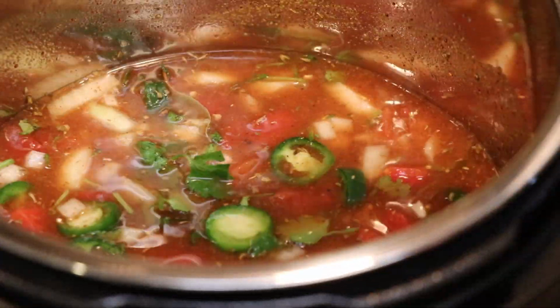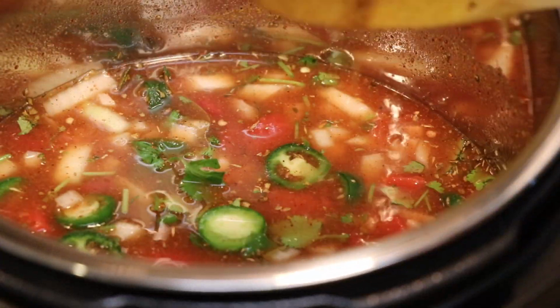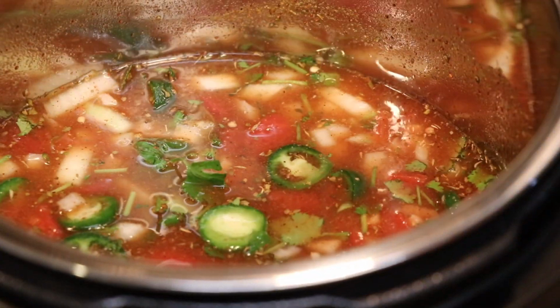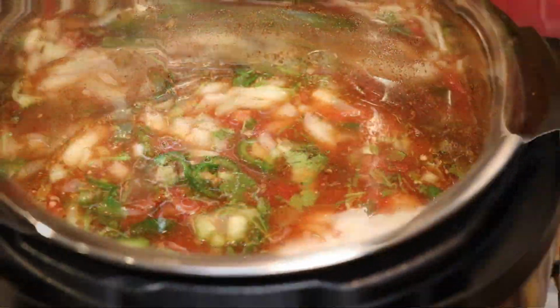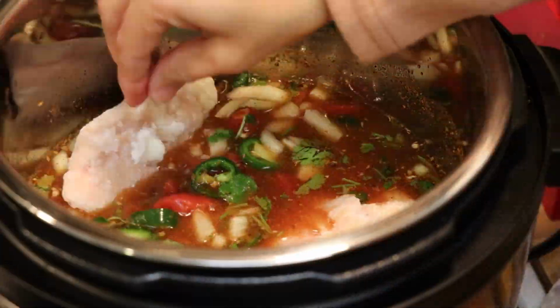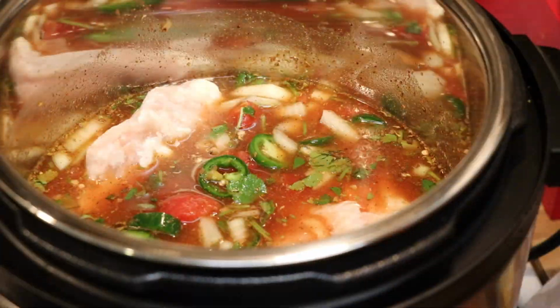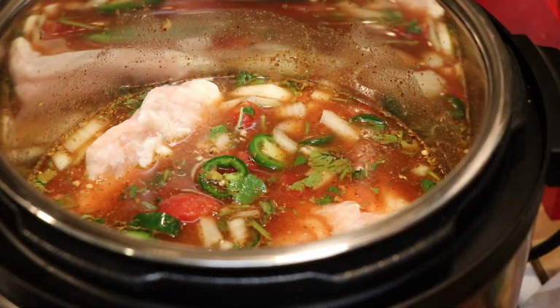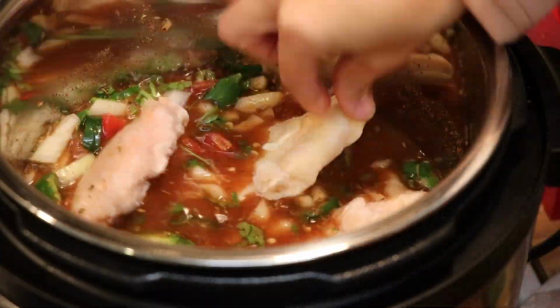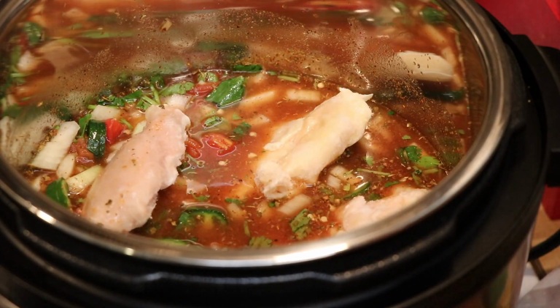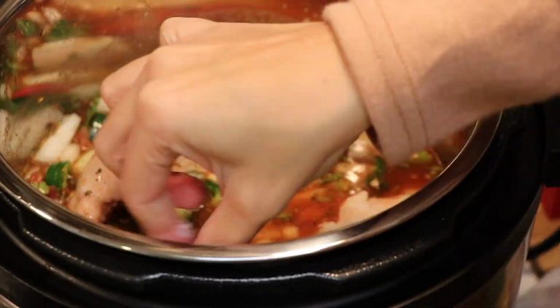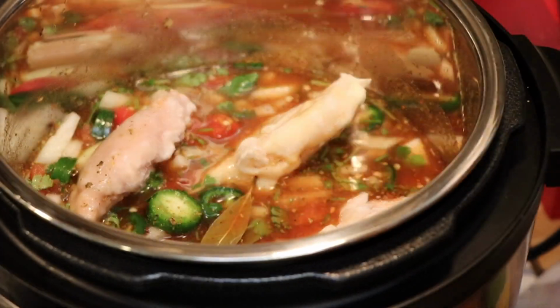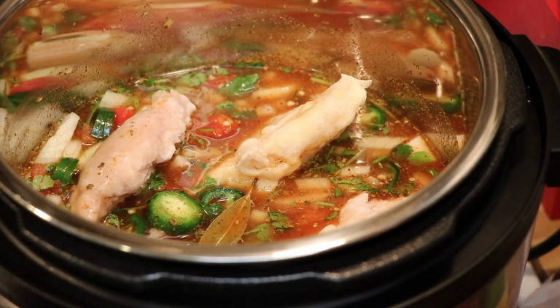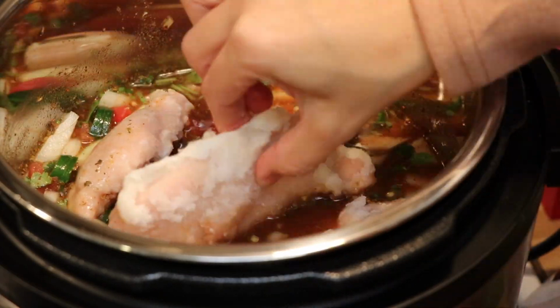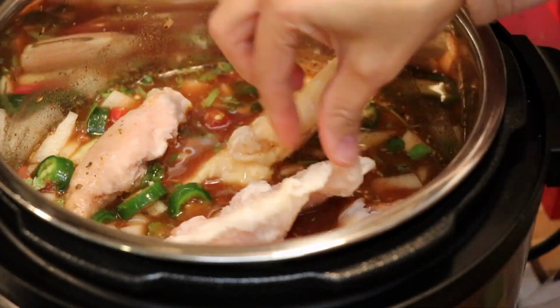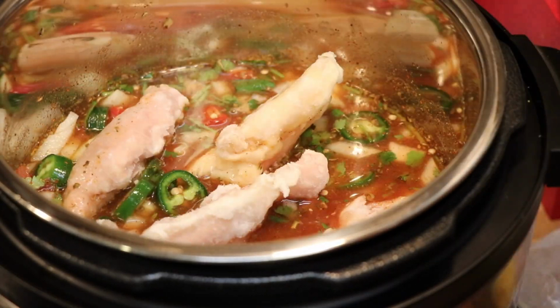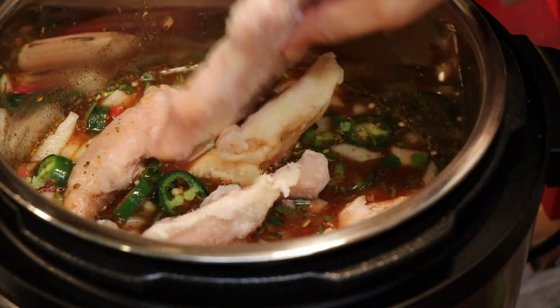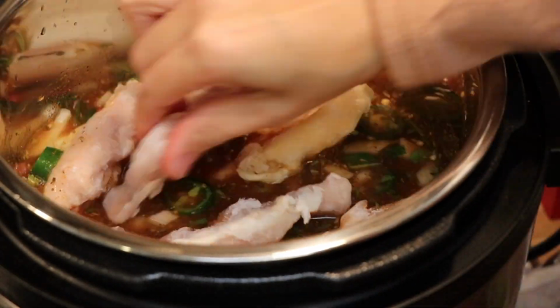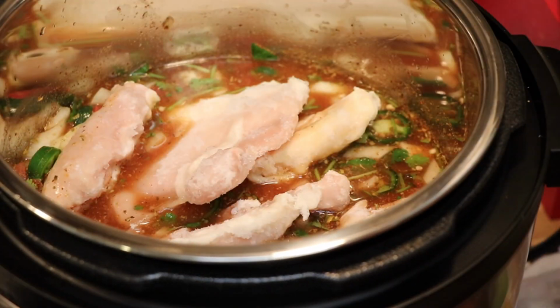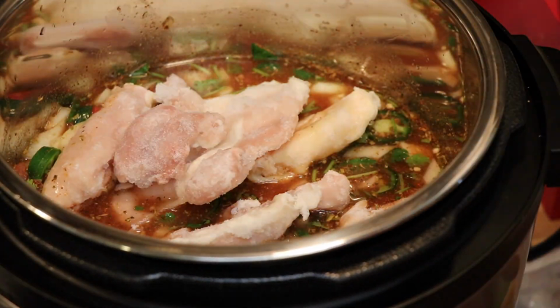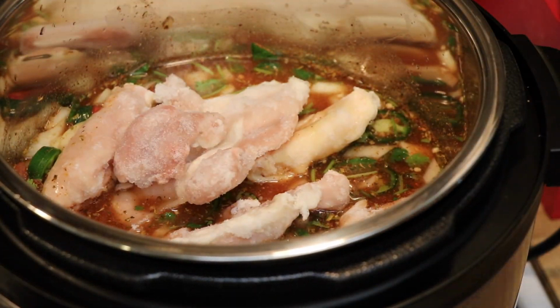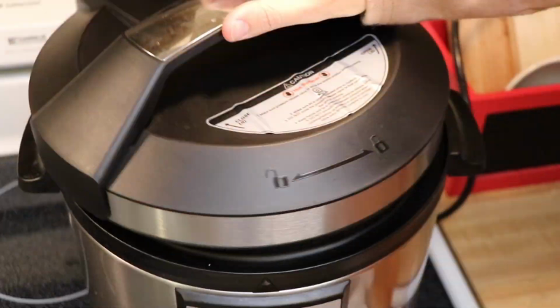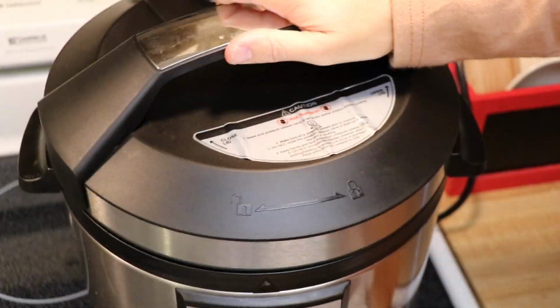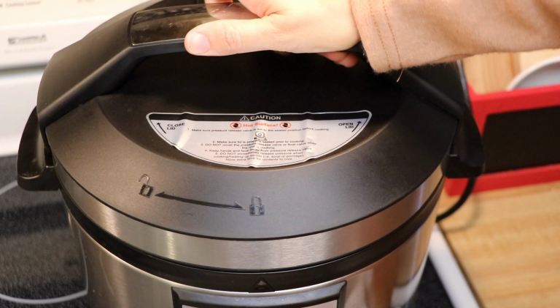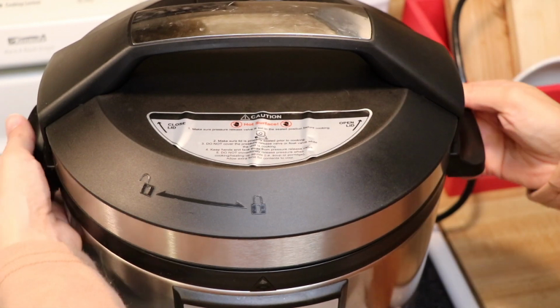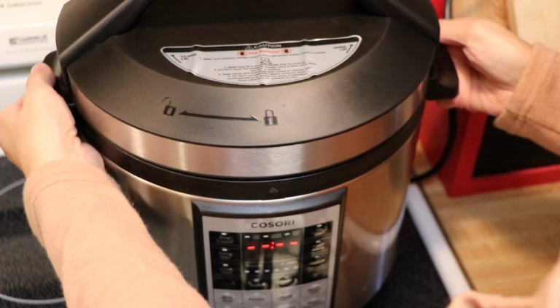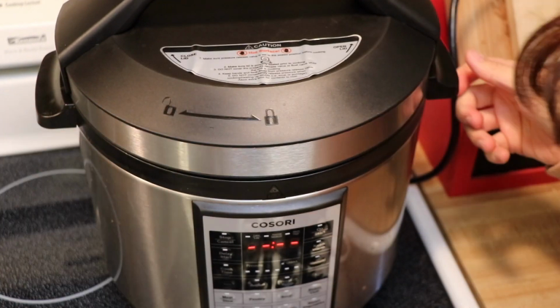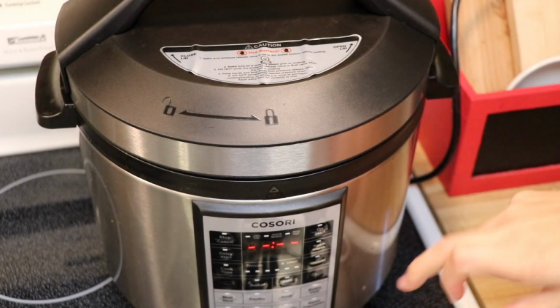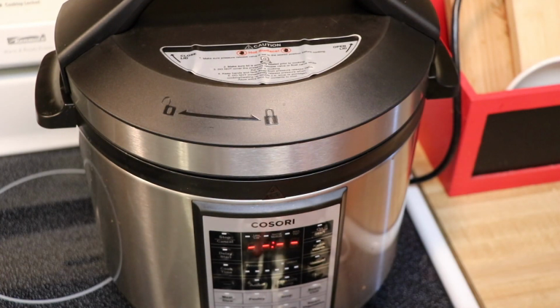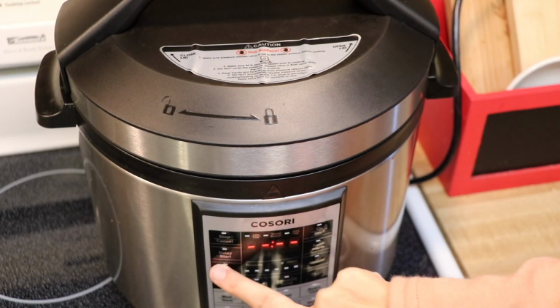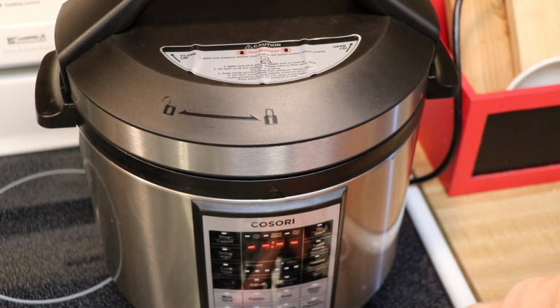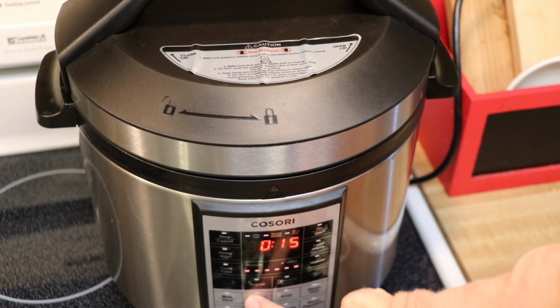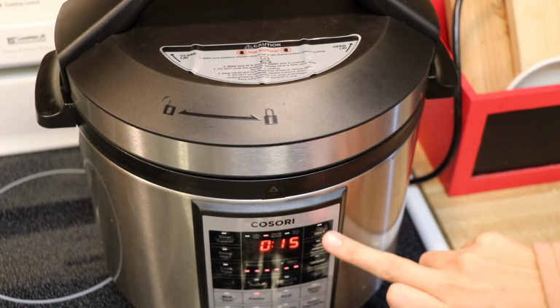I'm also adding six pieces of frozen chicken thighs — I think a couple had the bone in, but the rest were boneless skinless. Then I set my Instant Pot to 15 minutes and set it aside.